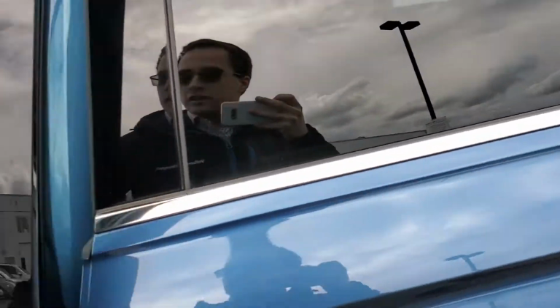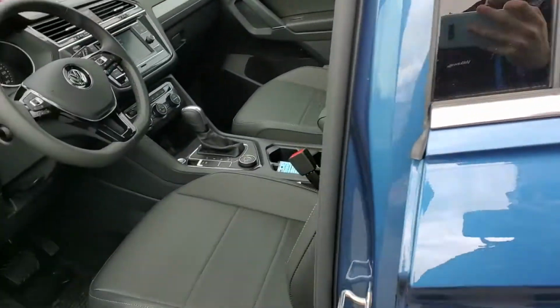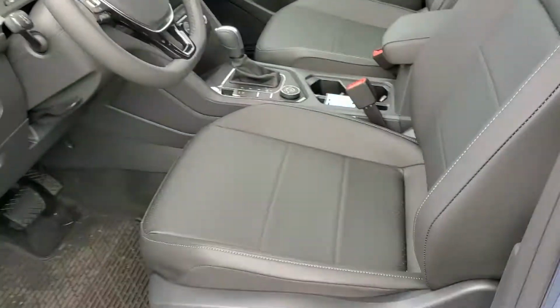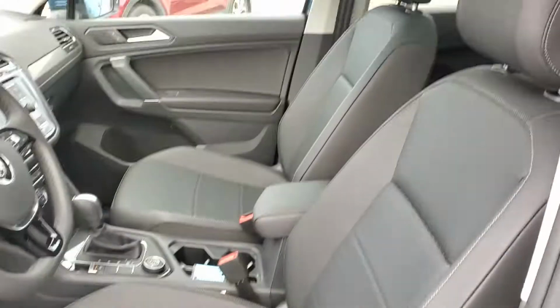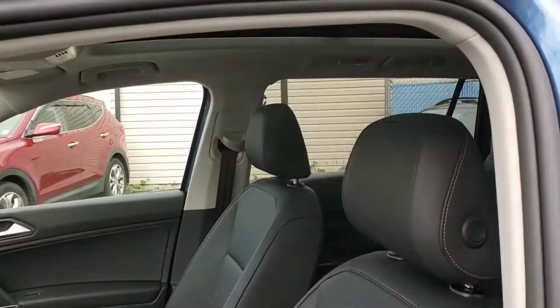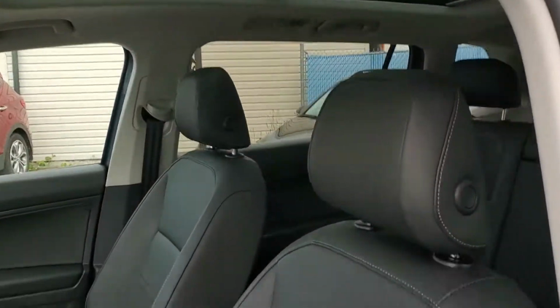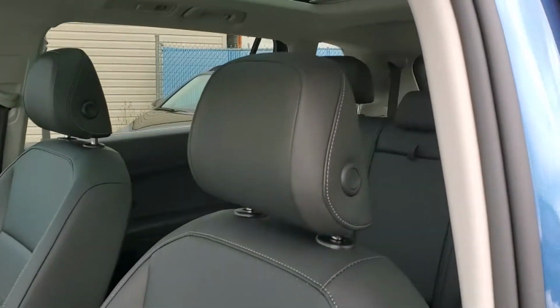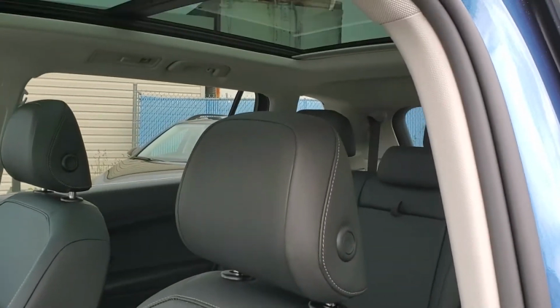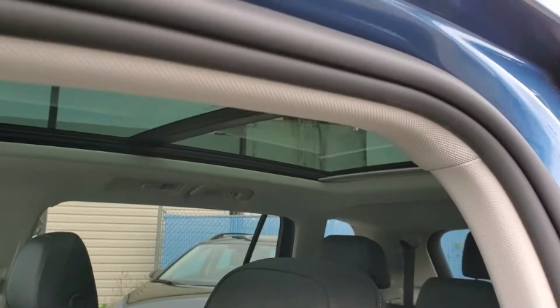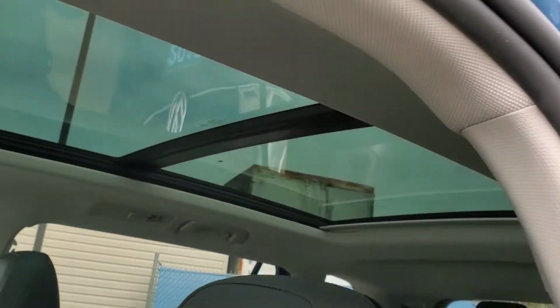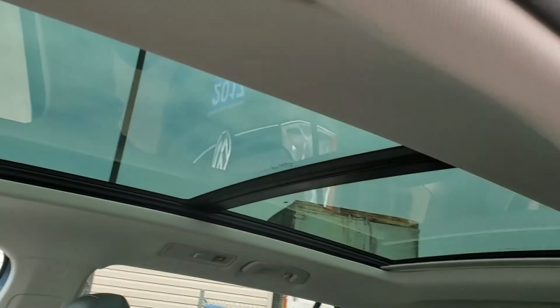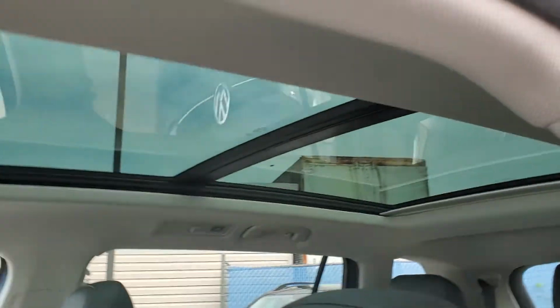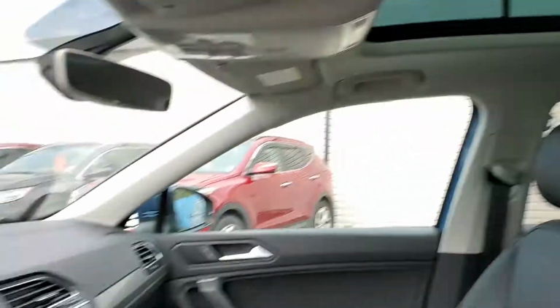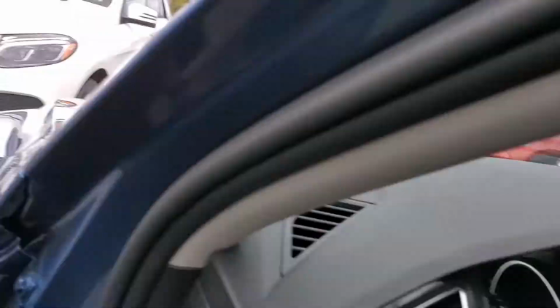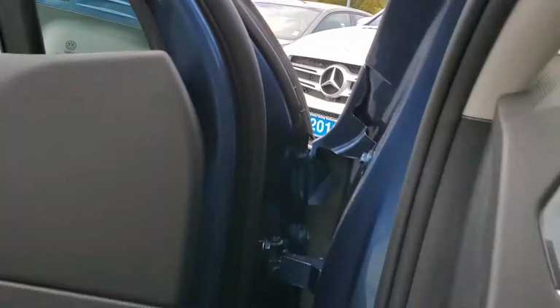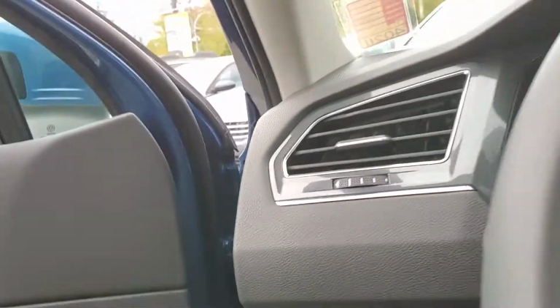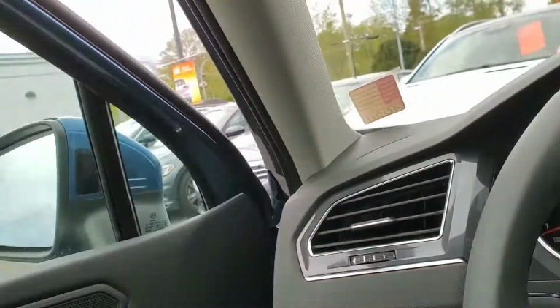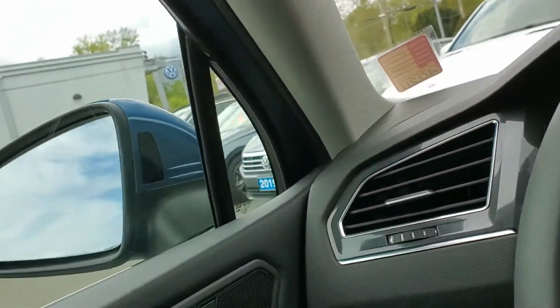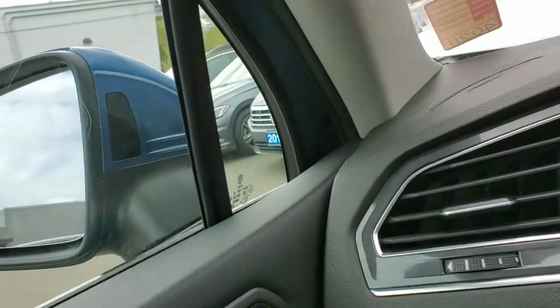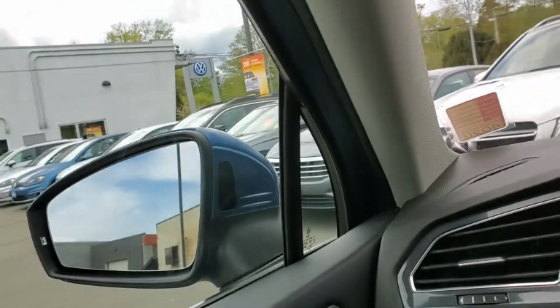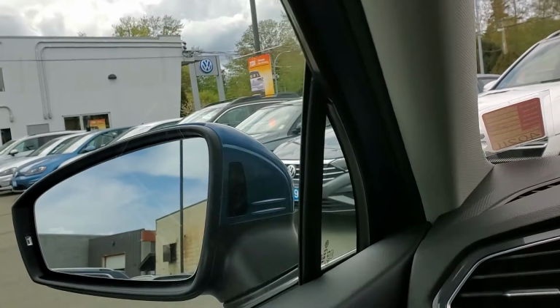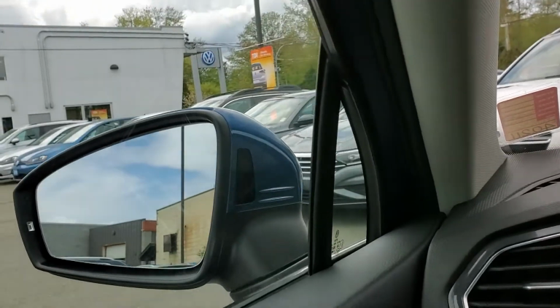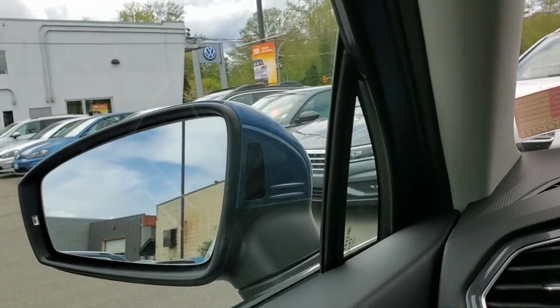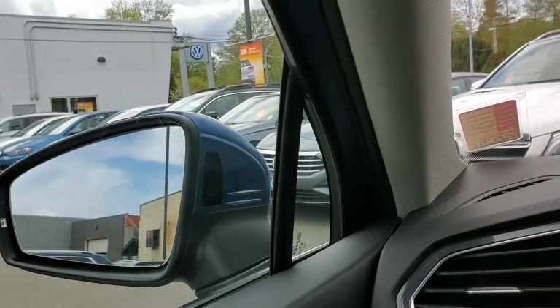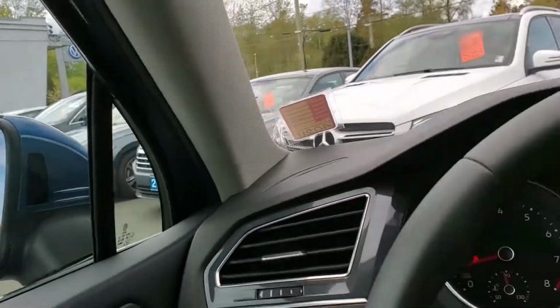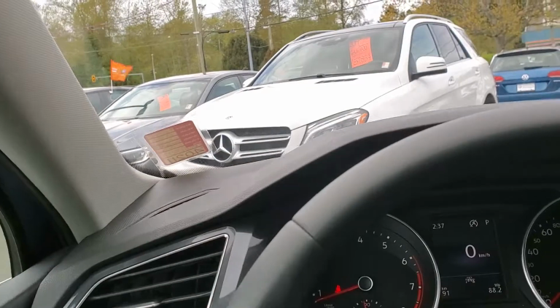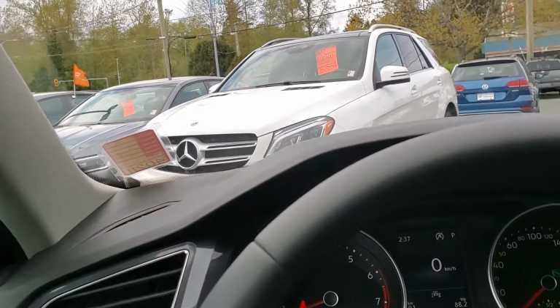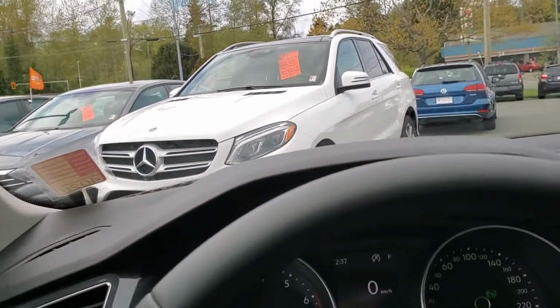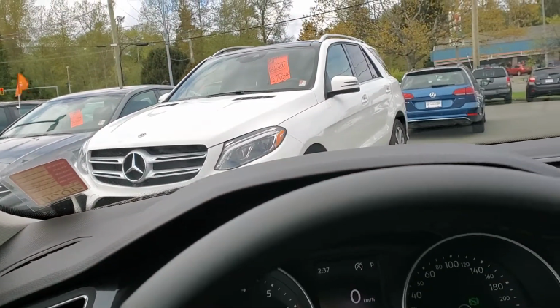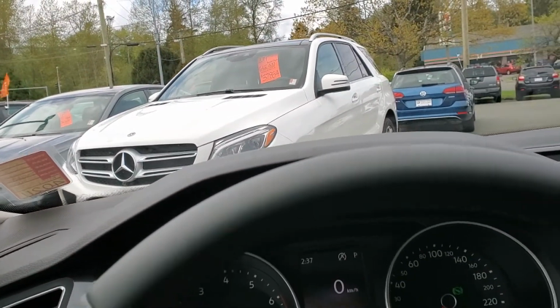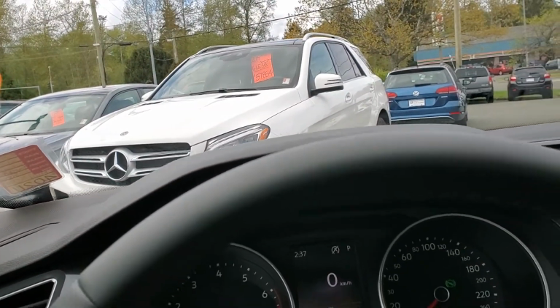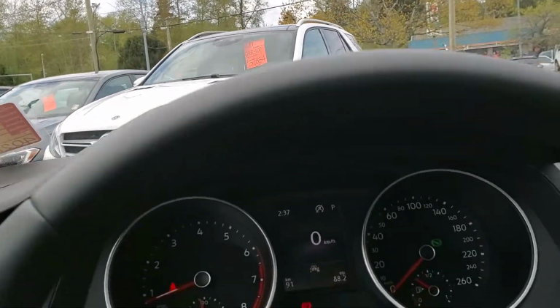Moving inside, we've got full synthetic leather seating as well as a gorgeous sunroof up top. This also comes standard with our lane departure system, as well as a forward collision warning and rear traffic alert.